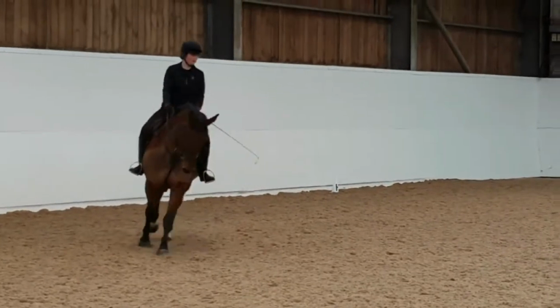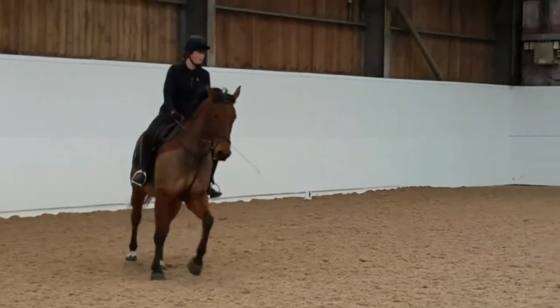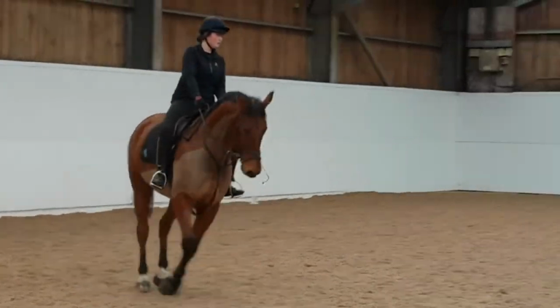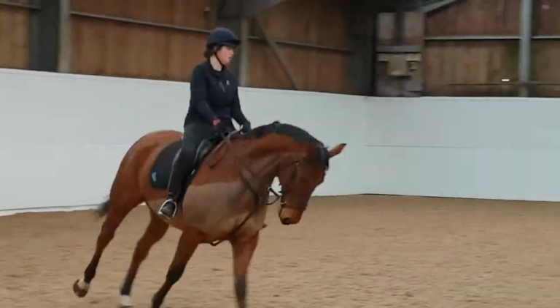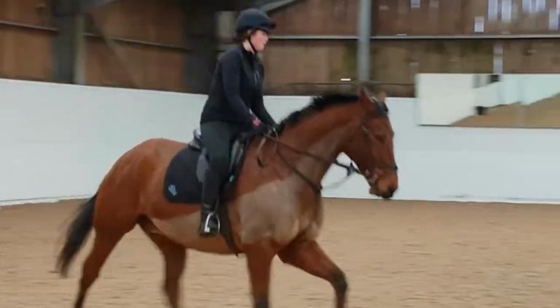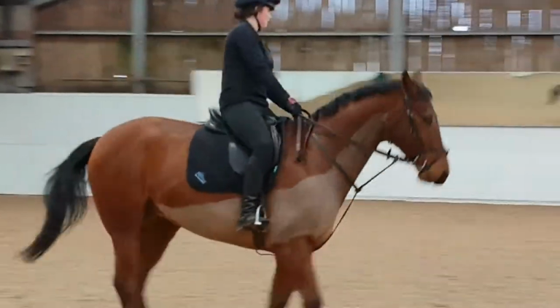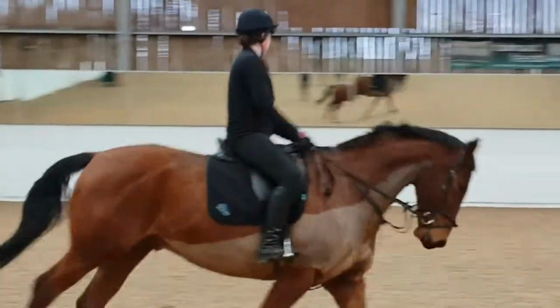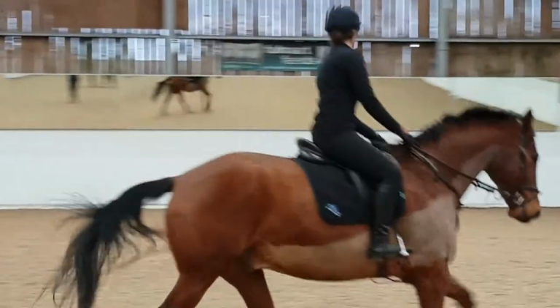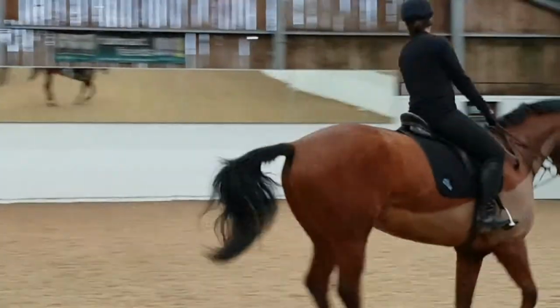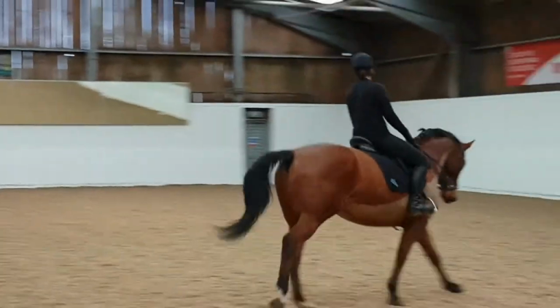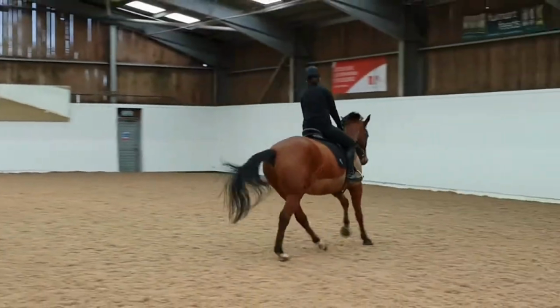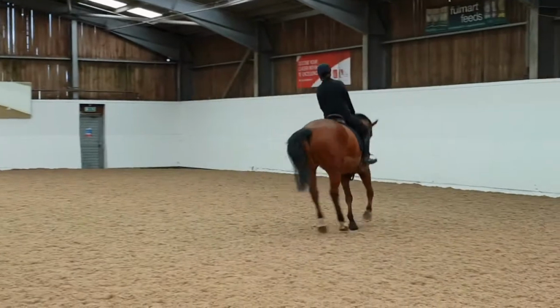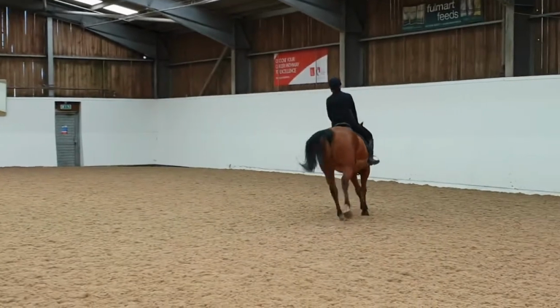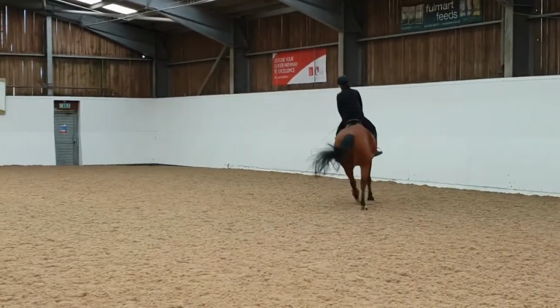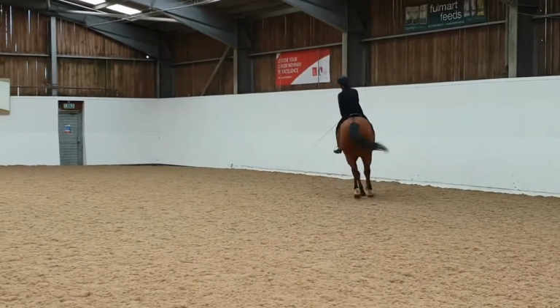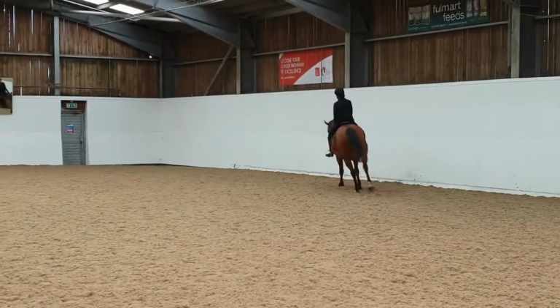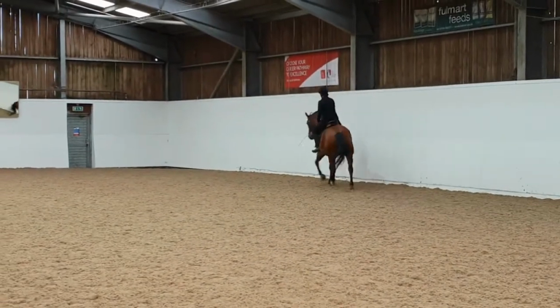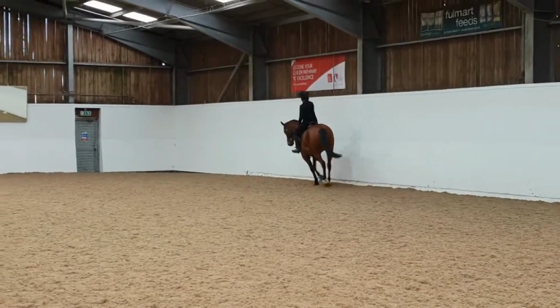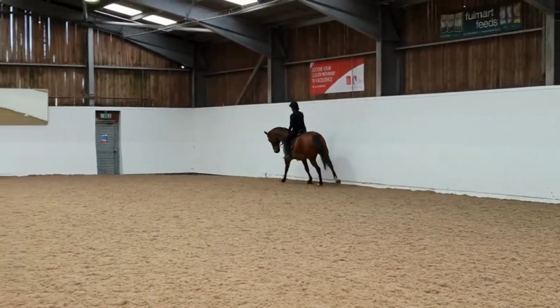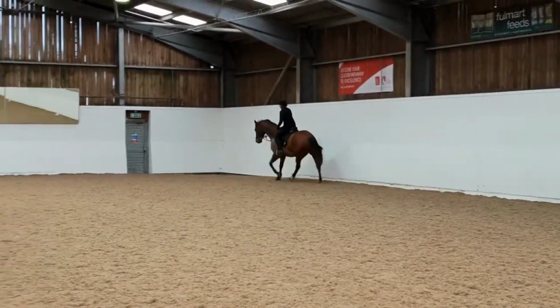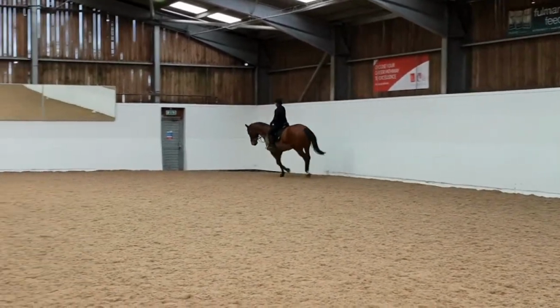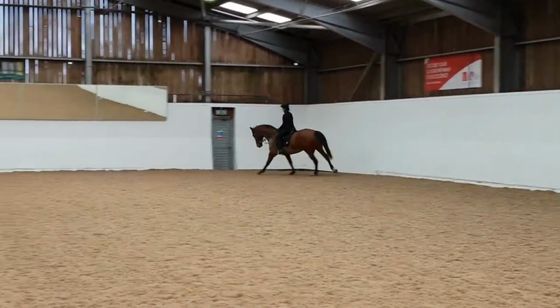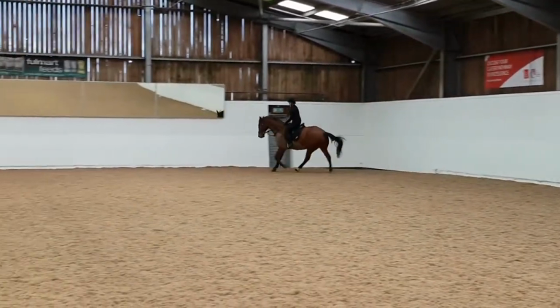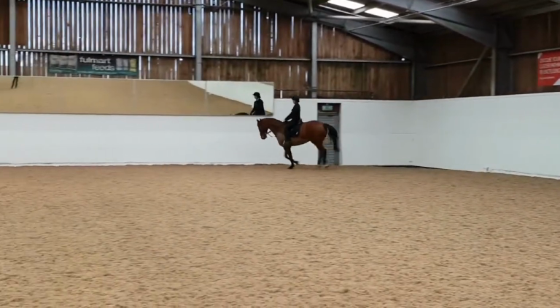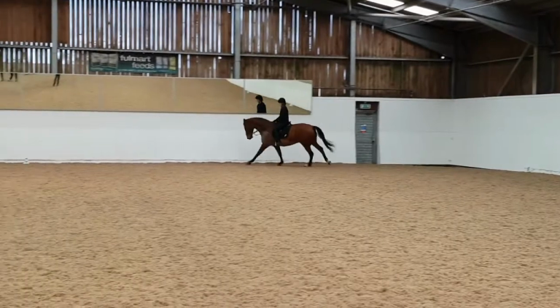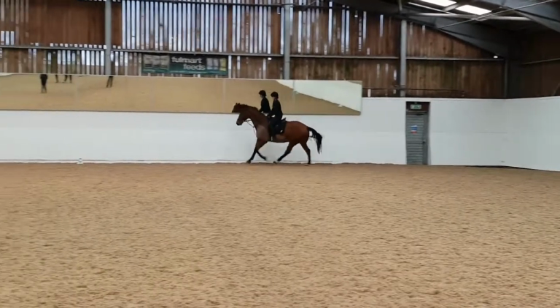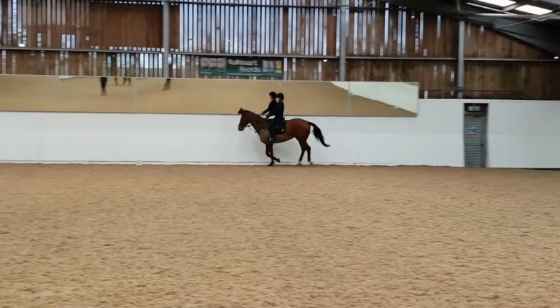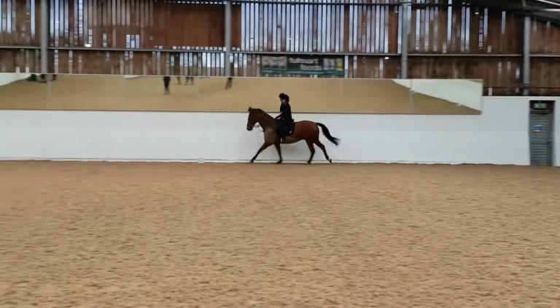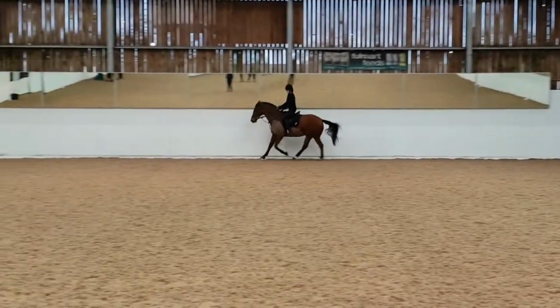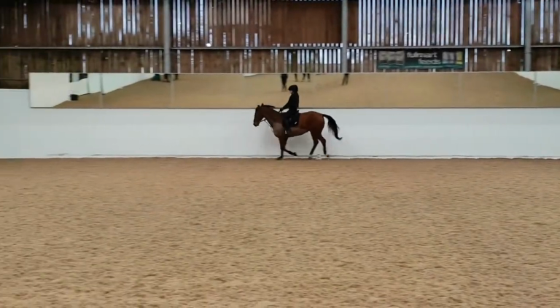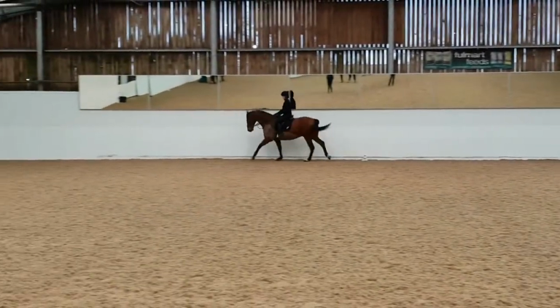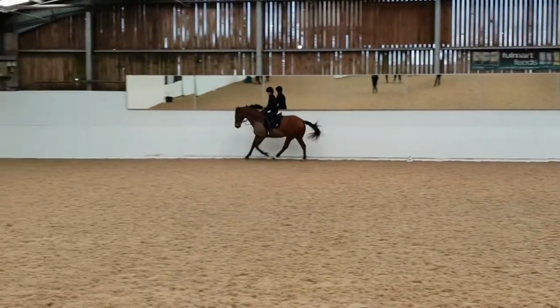Canter is also assessed. We need to see your regular and light seat. Again we are looking for control, balance and an independent seat. You should have a stable lower leg that does not swing too much and secures your overall position.